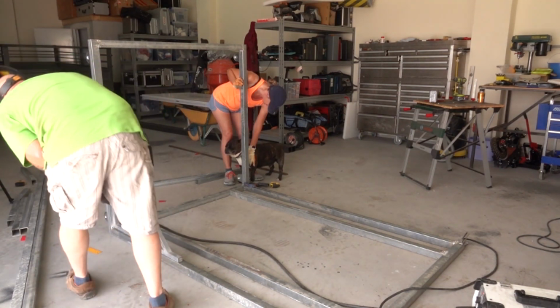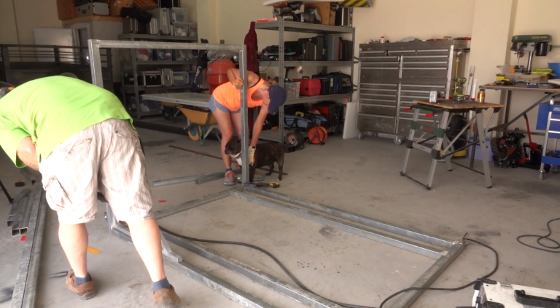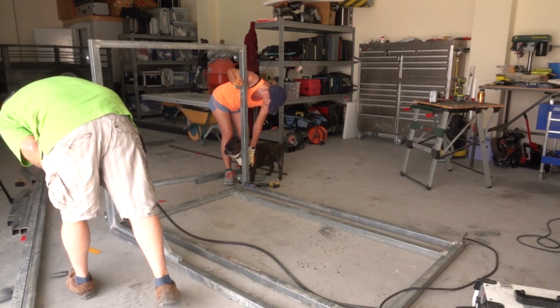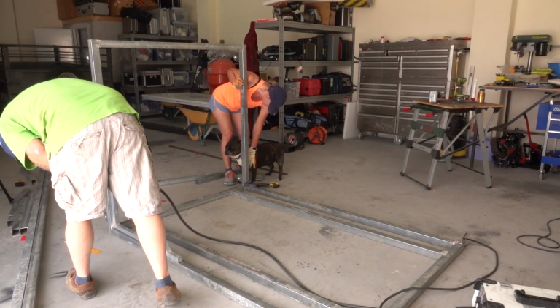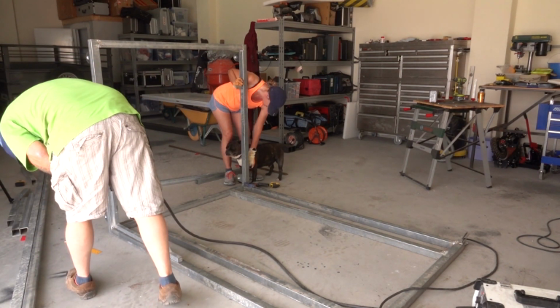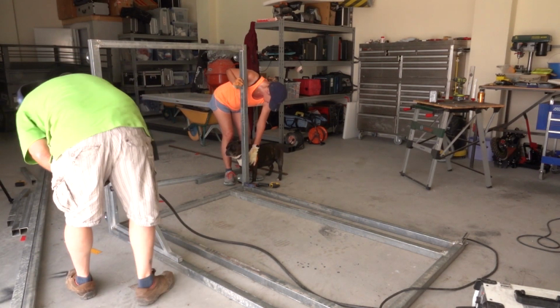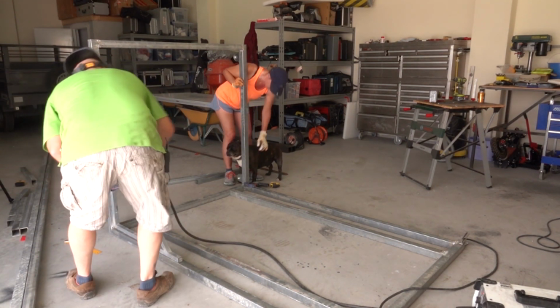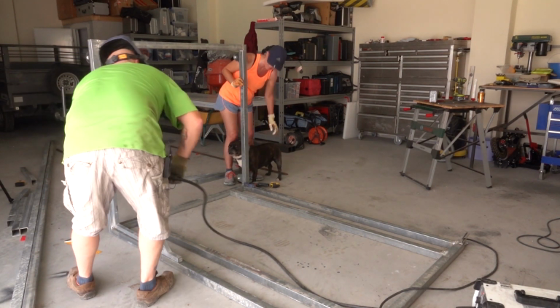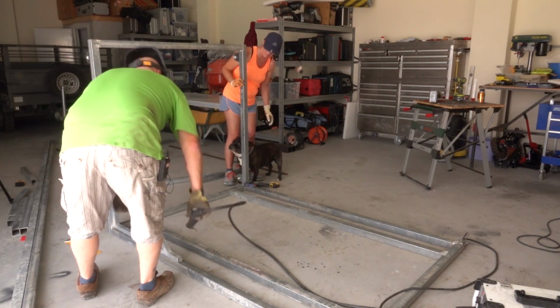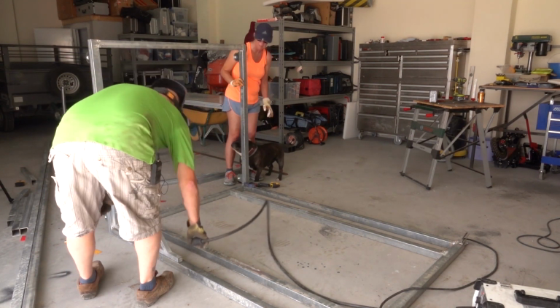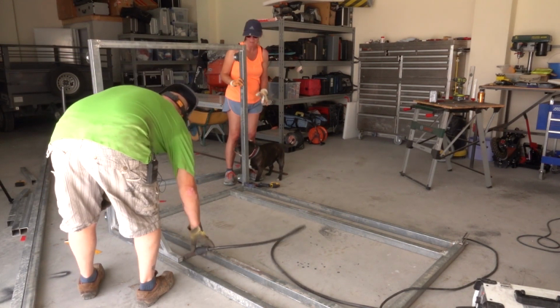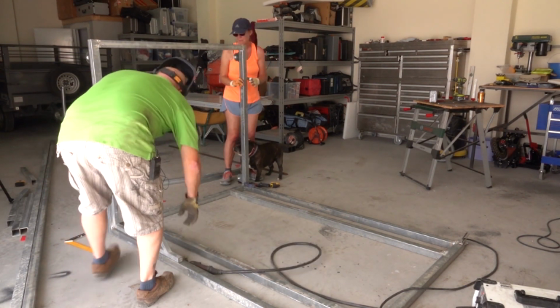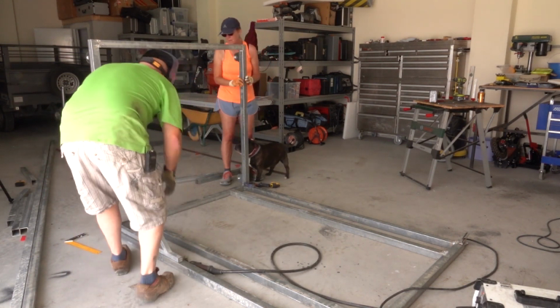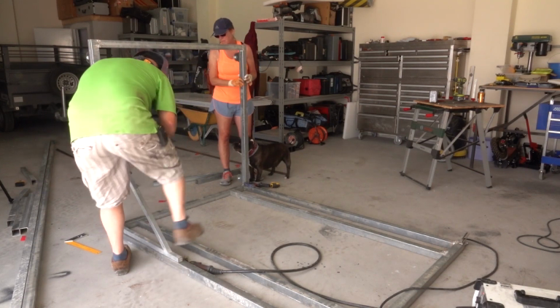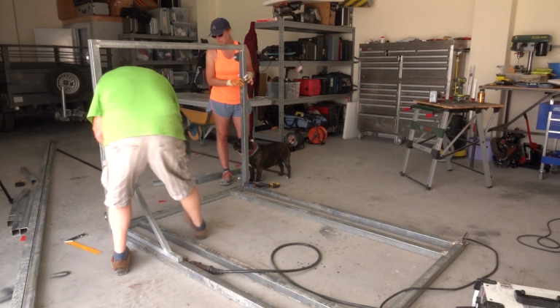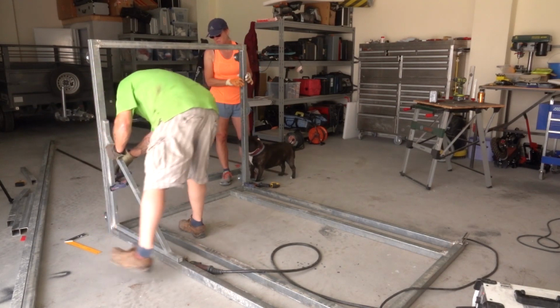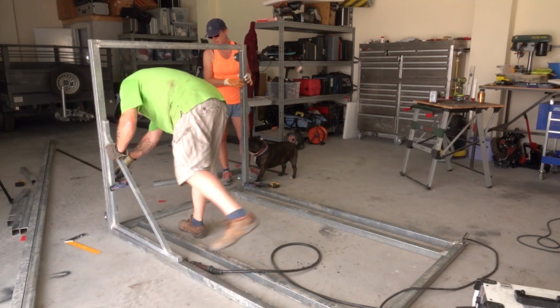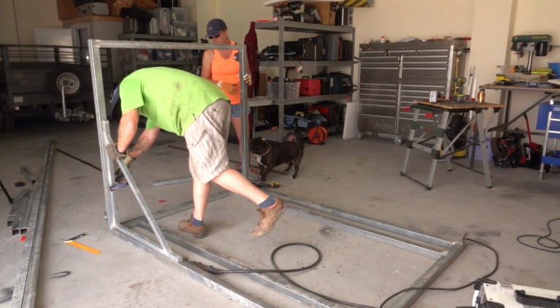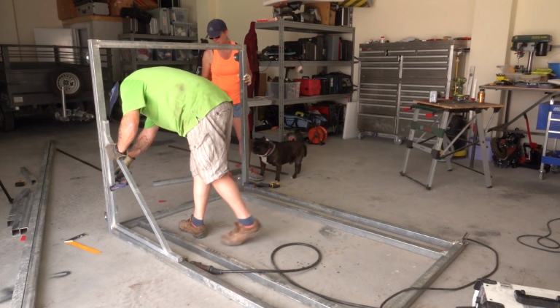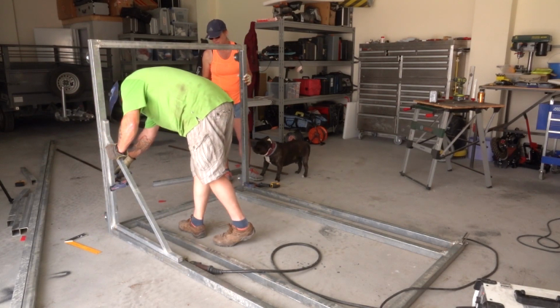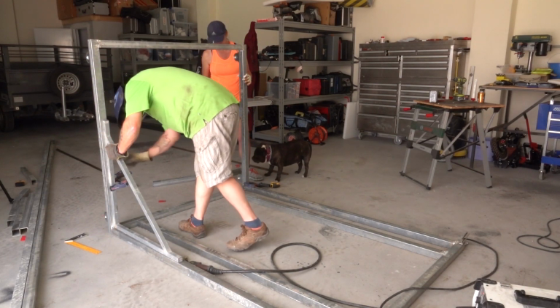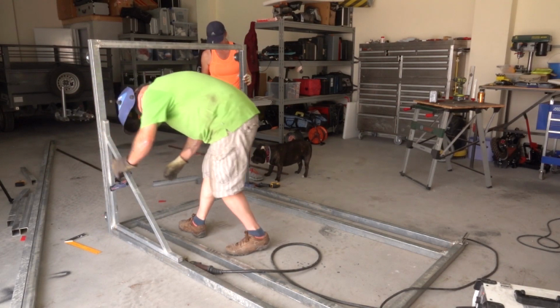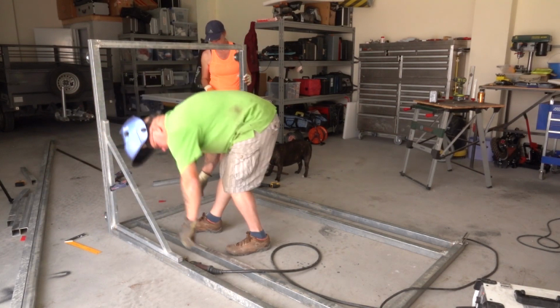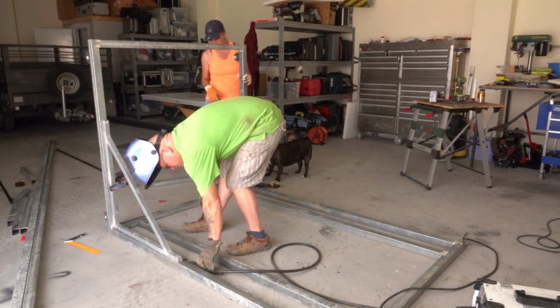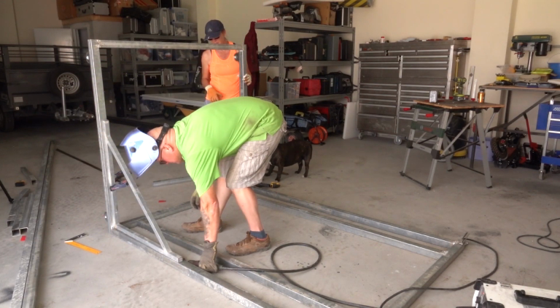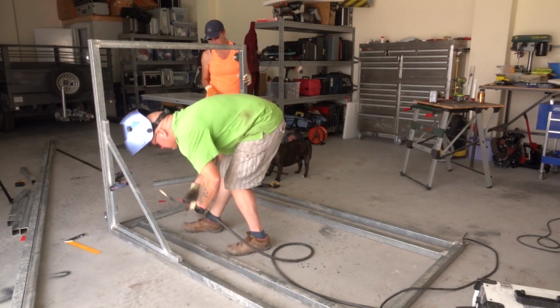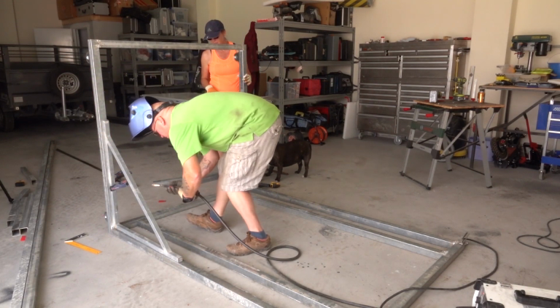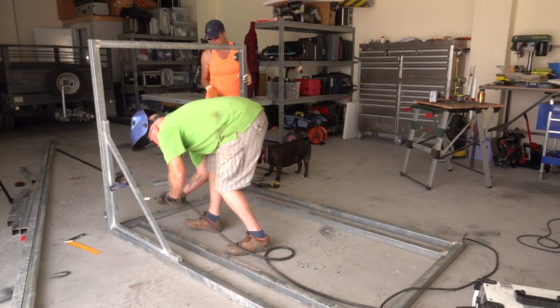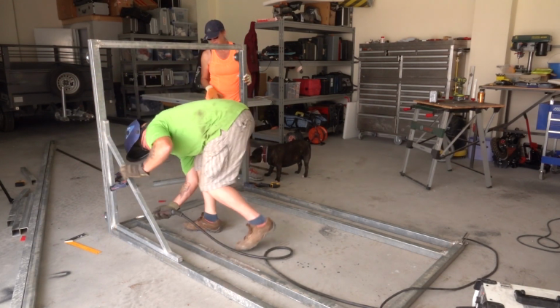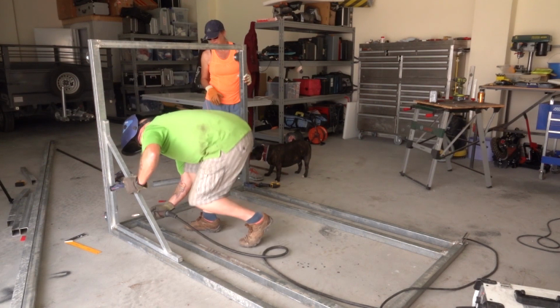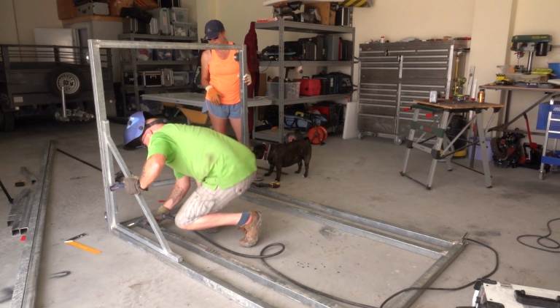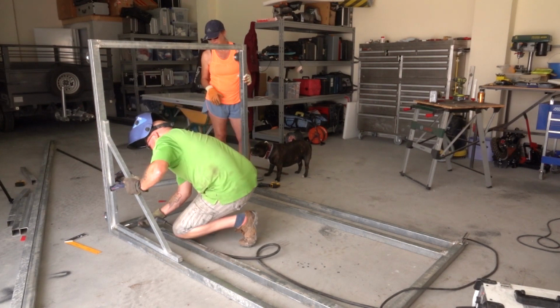That's nice and upright. If we do the same over this side, I'll put a couple more welds in there first.